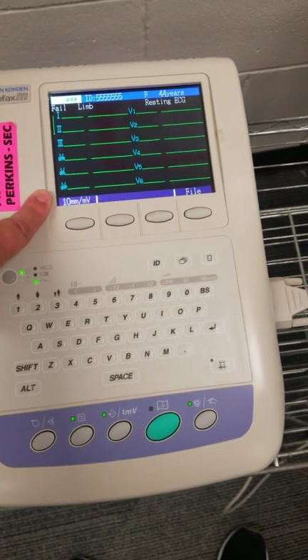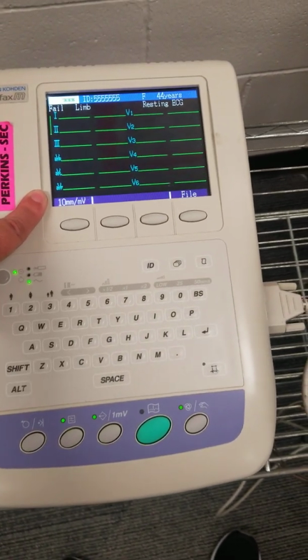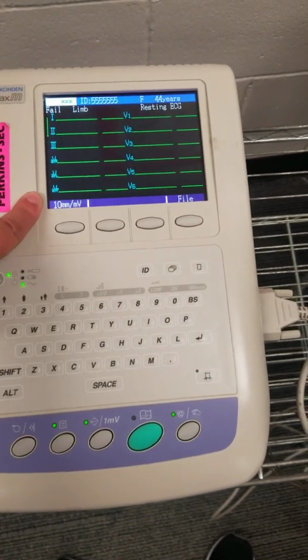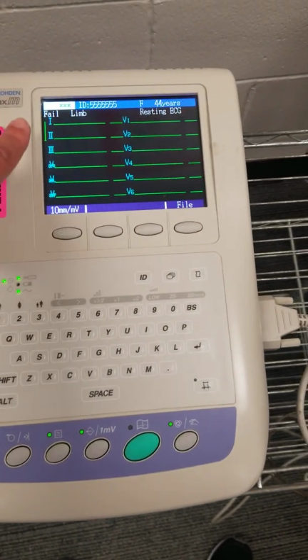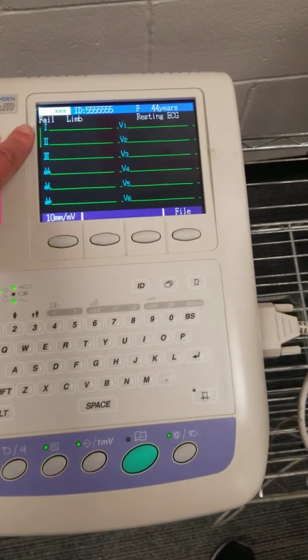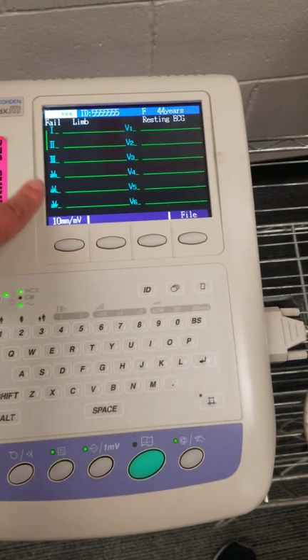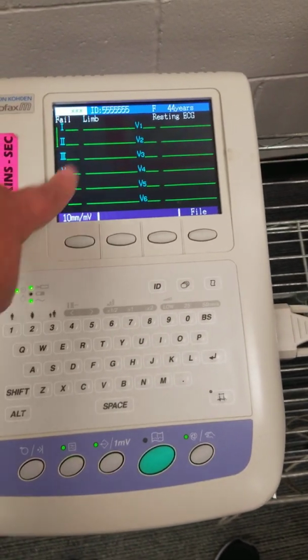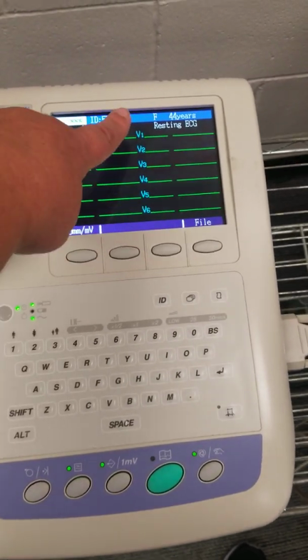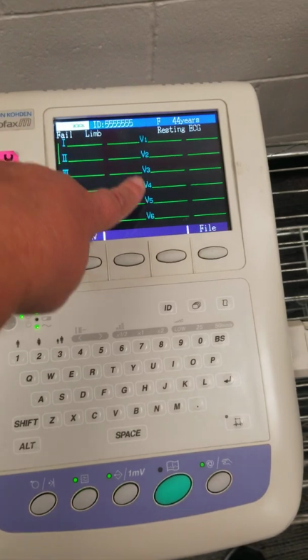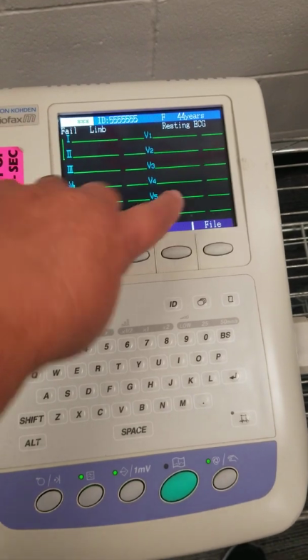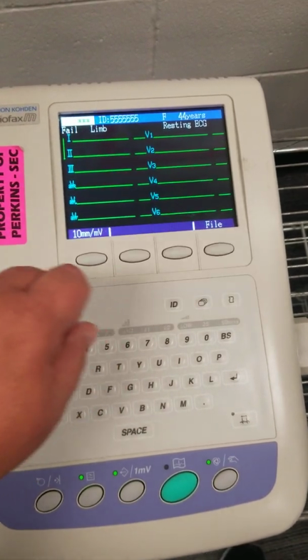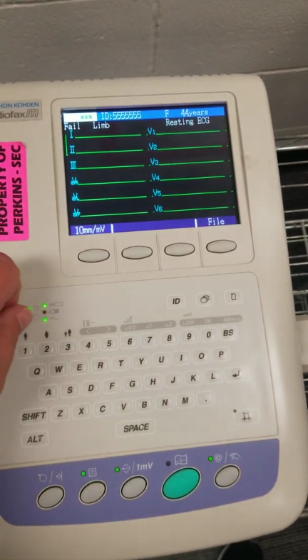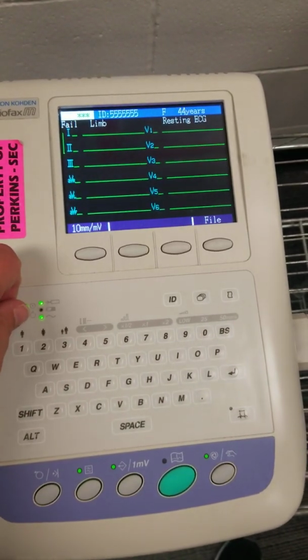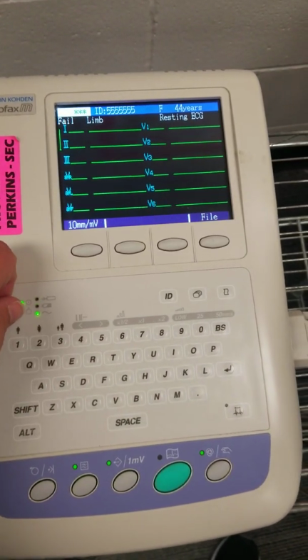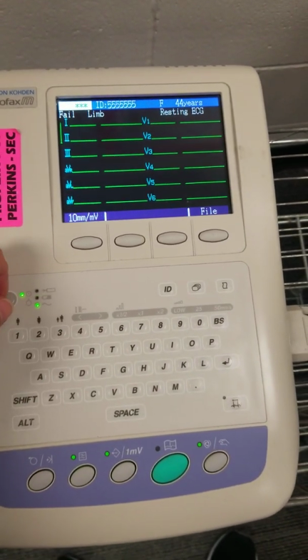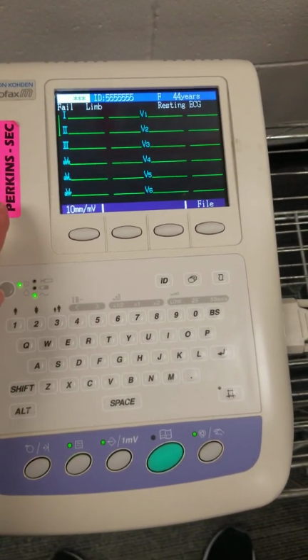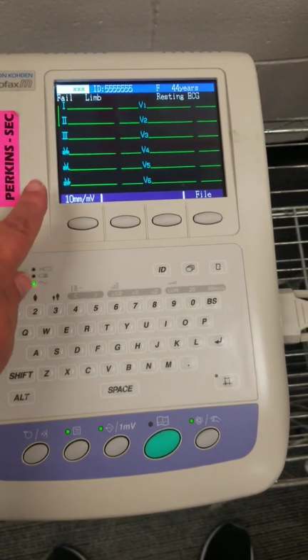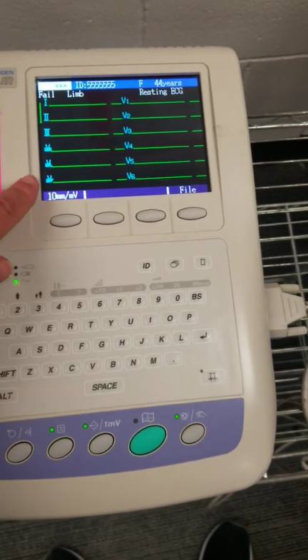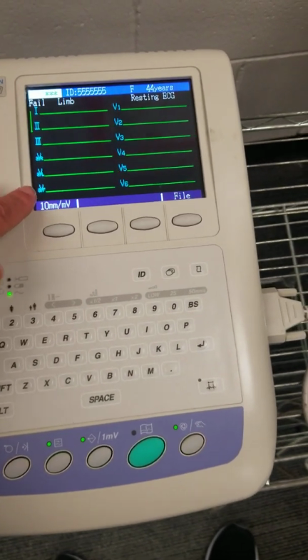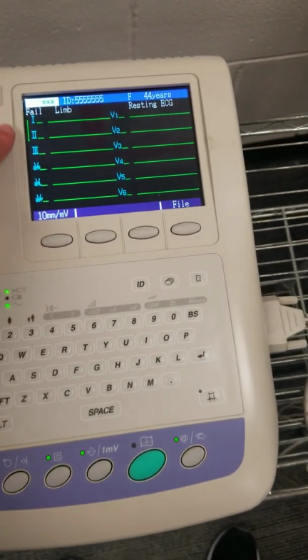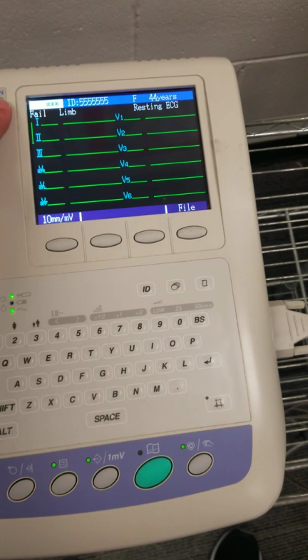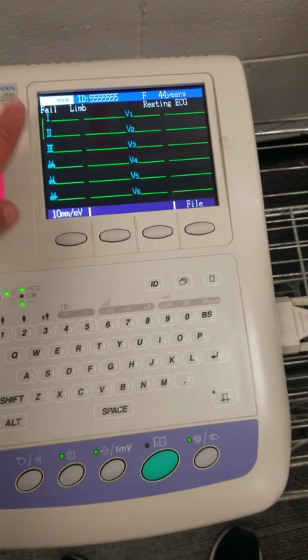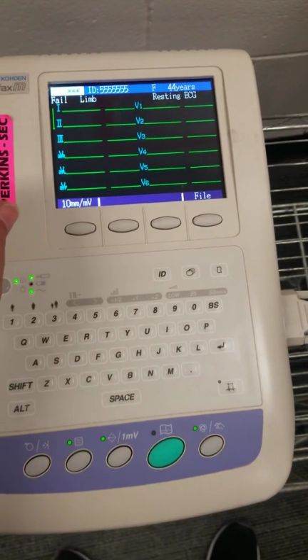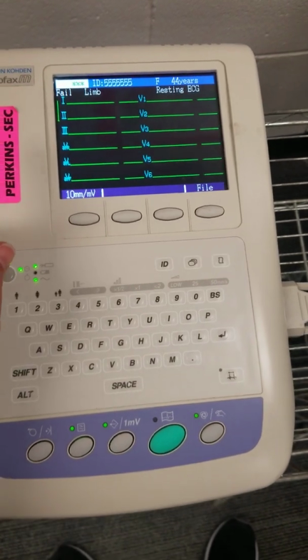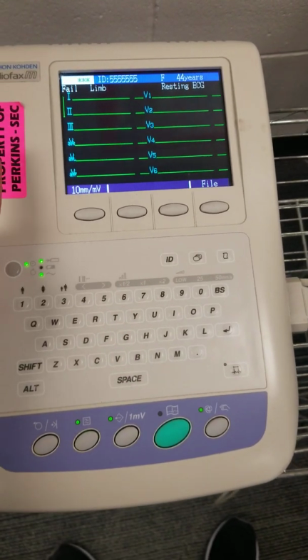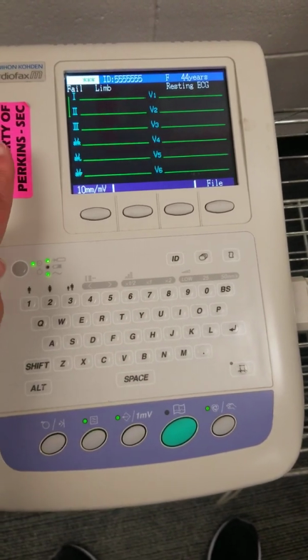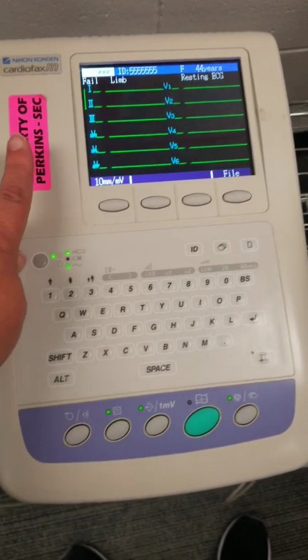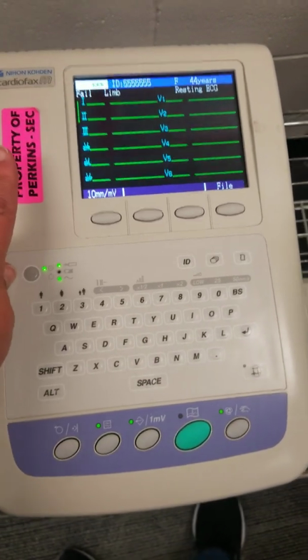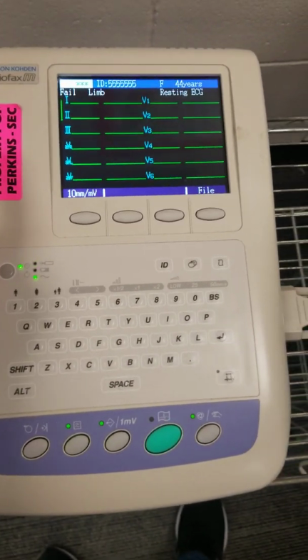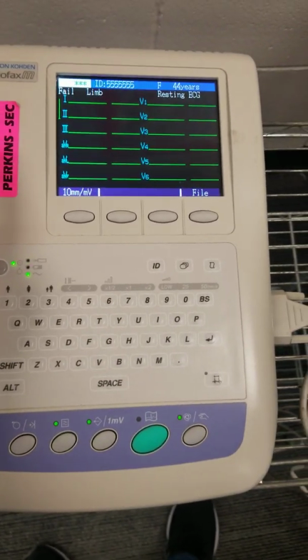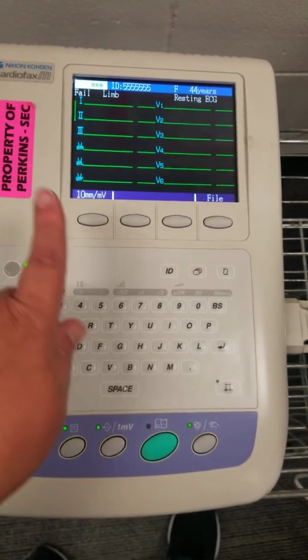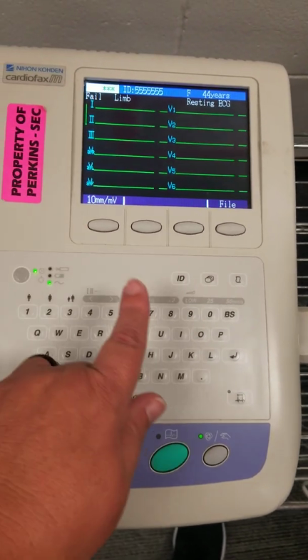This is a digital screen that shows all 12 EKG leads. If you have any of these that are highlighted, that means it's not going to print all 12, because it has the option to print more than that.